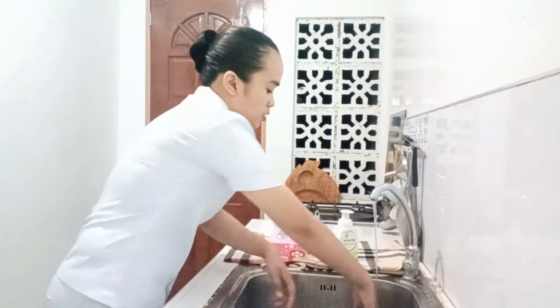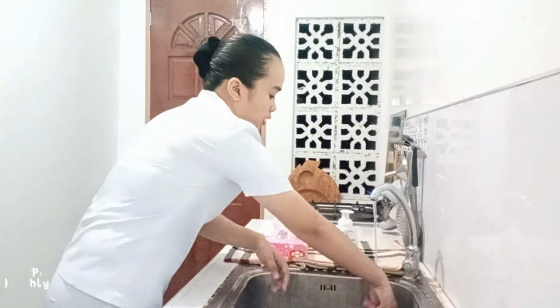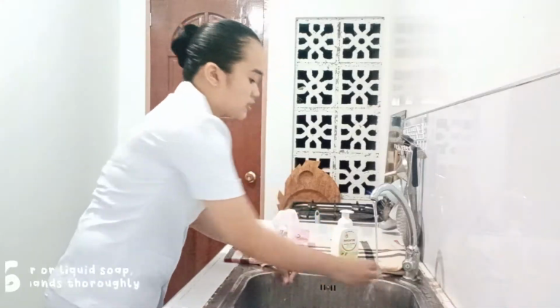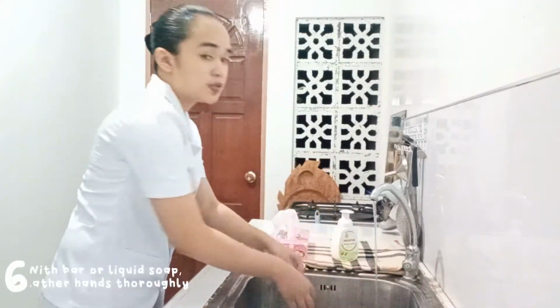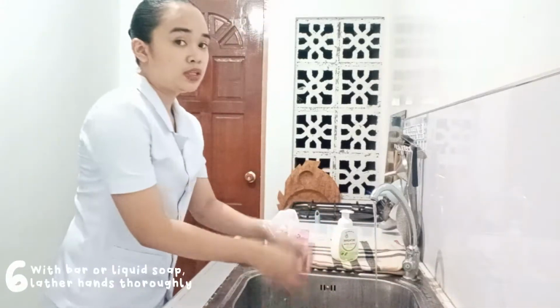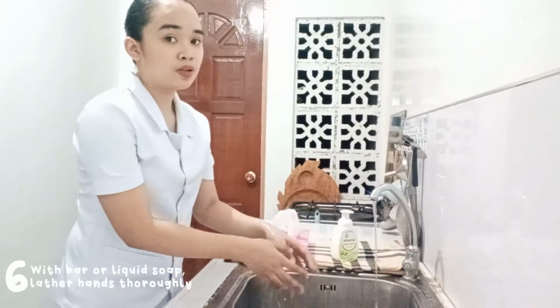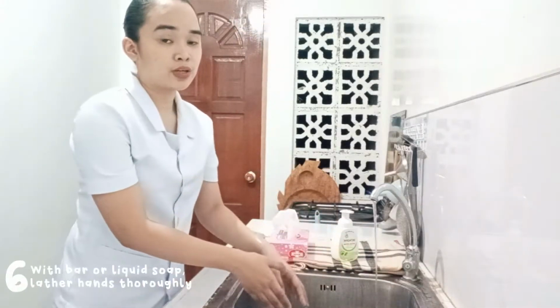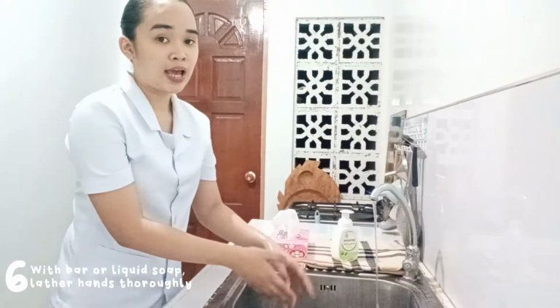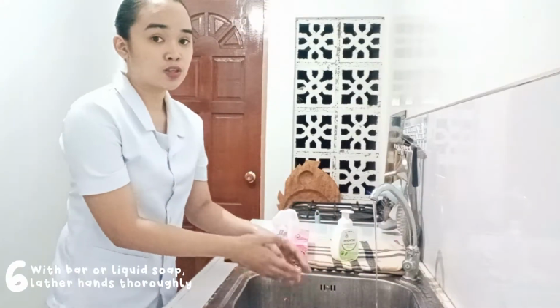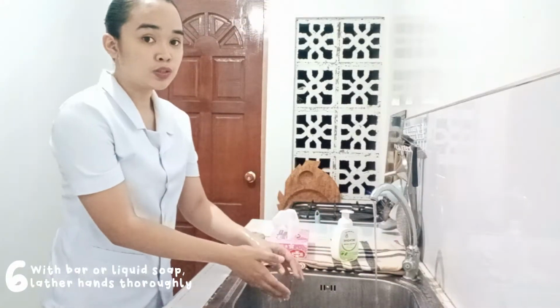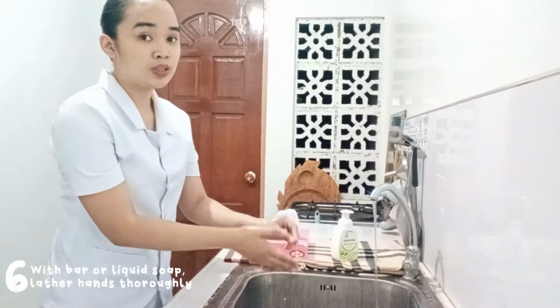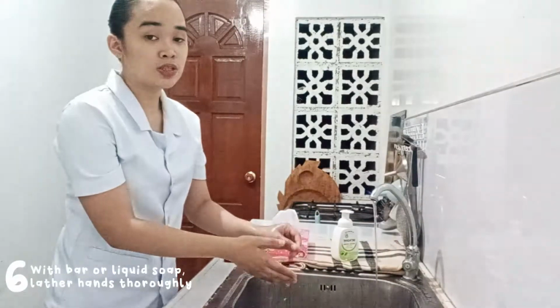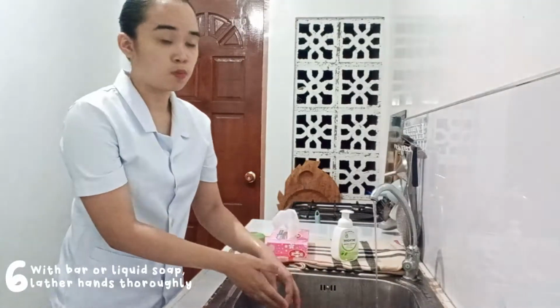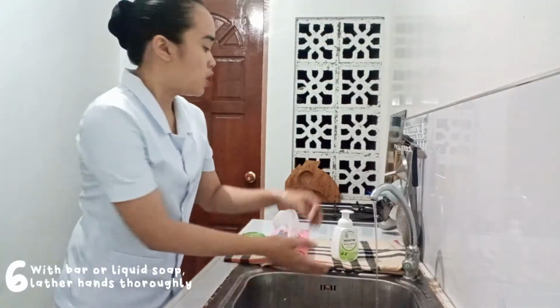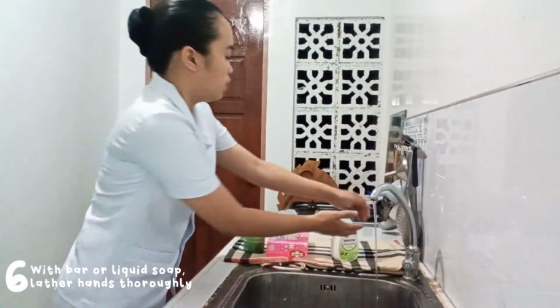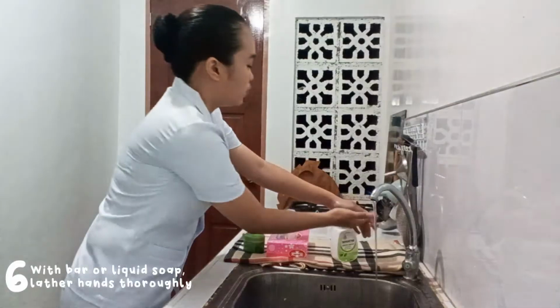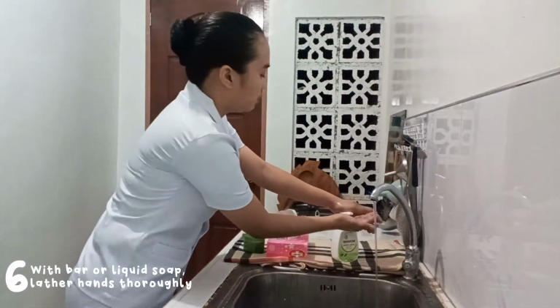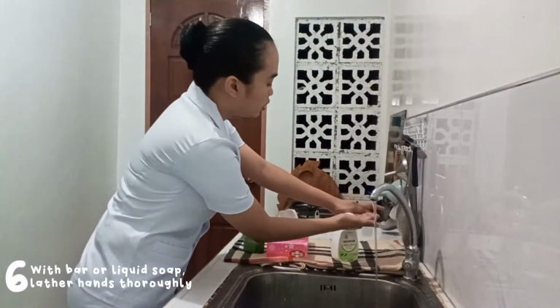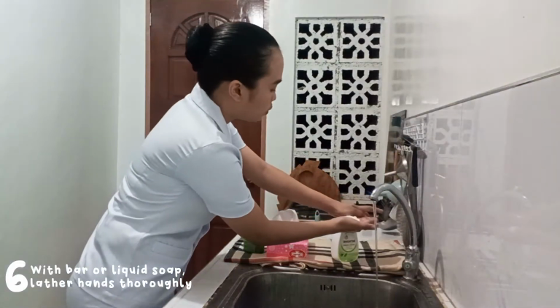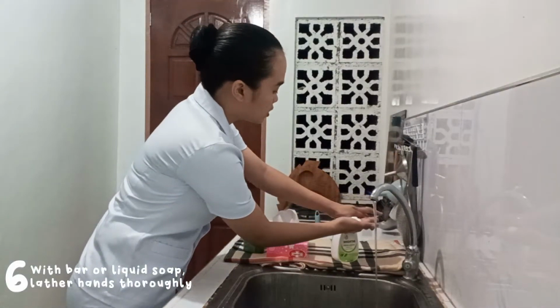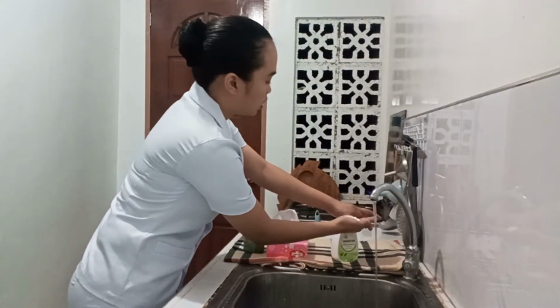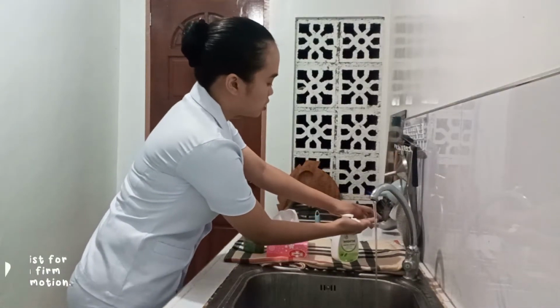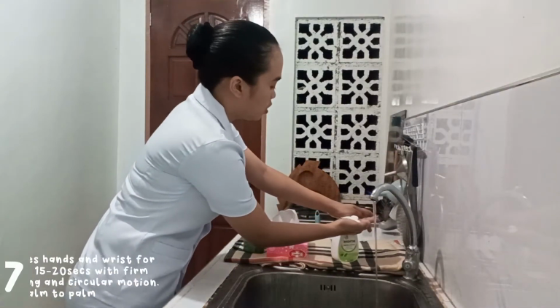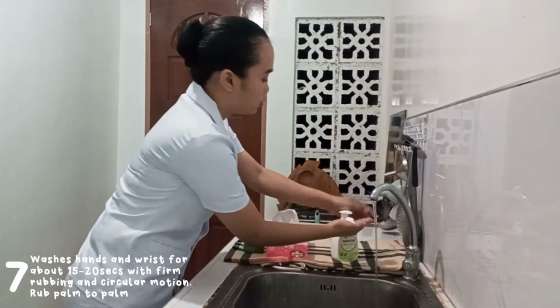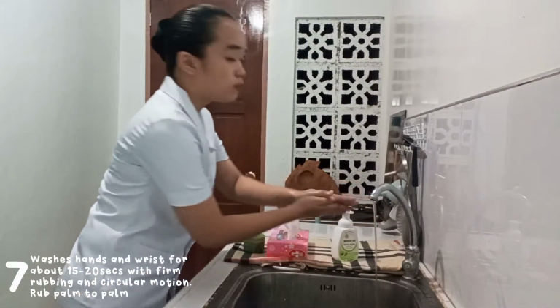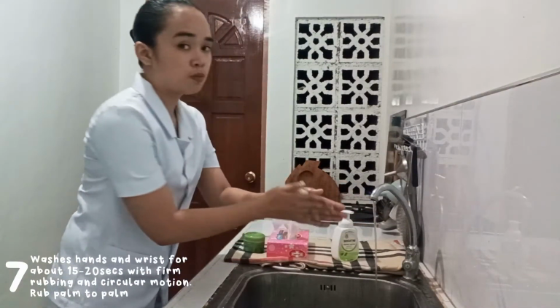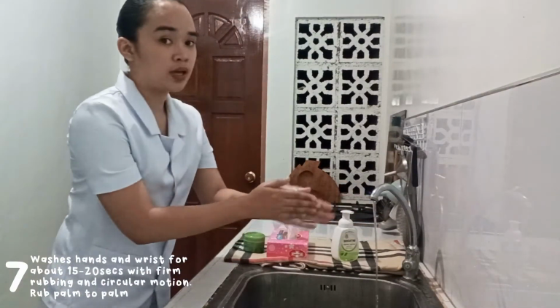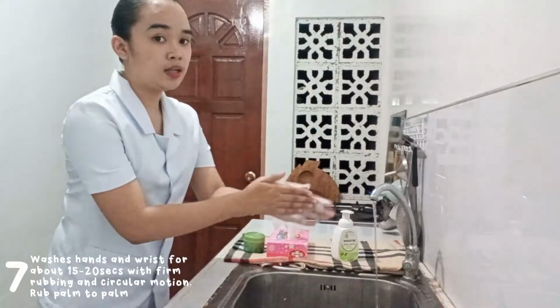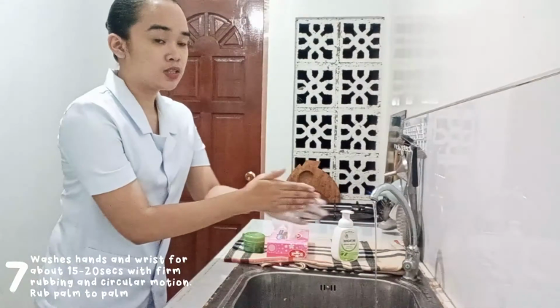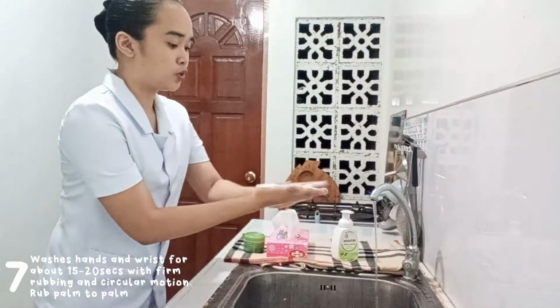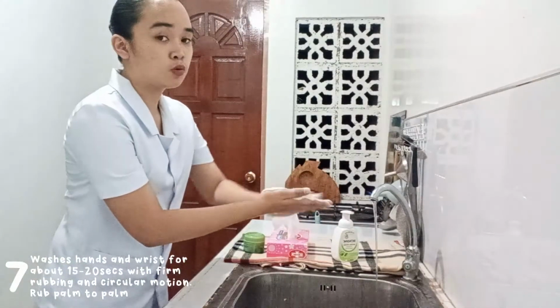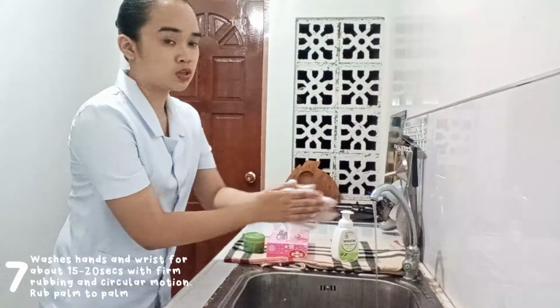The next step is to lather our hands thoroughly with liquid soap for 15 to 20 seconds with firm rubbing and in a circular motion.